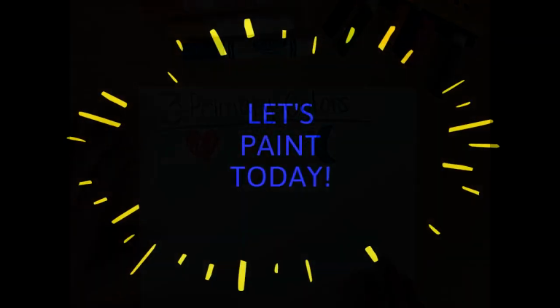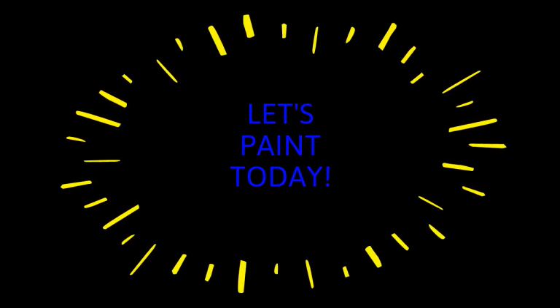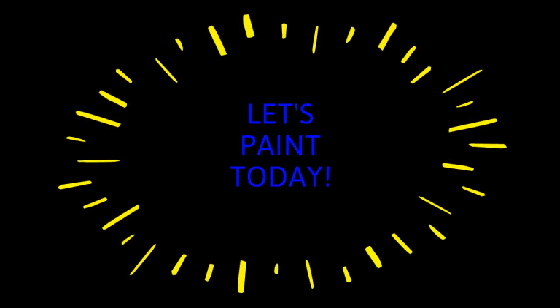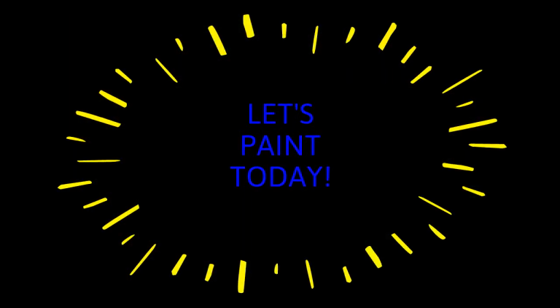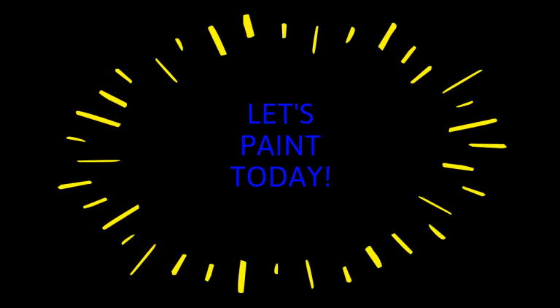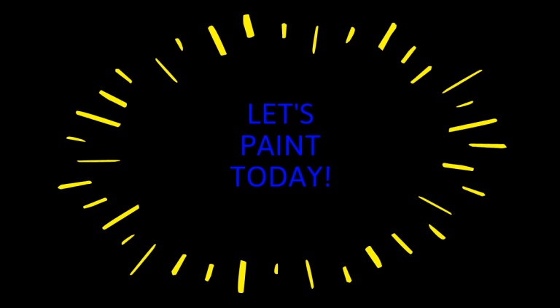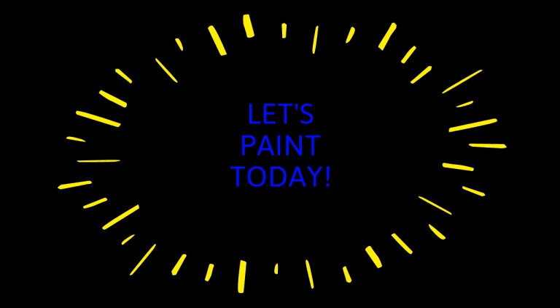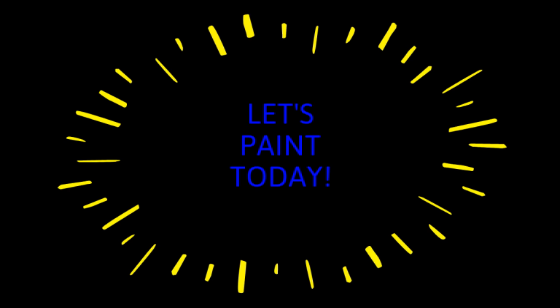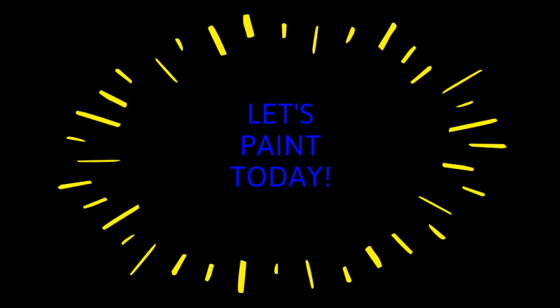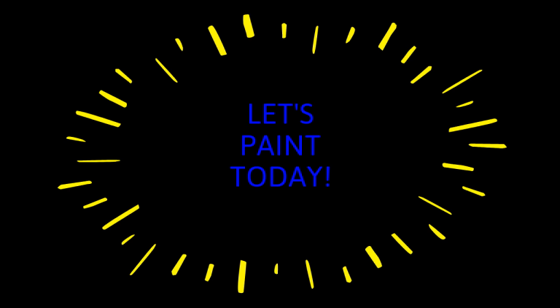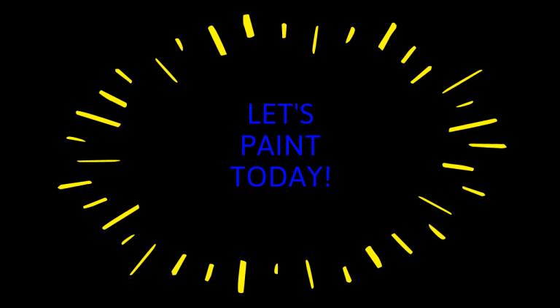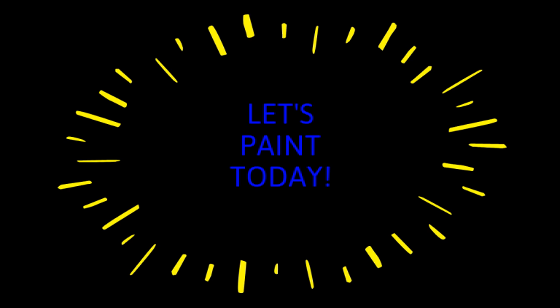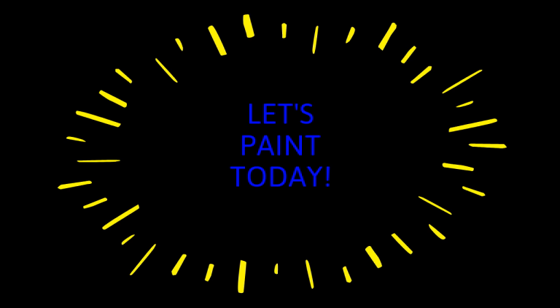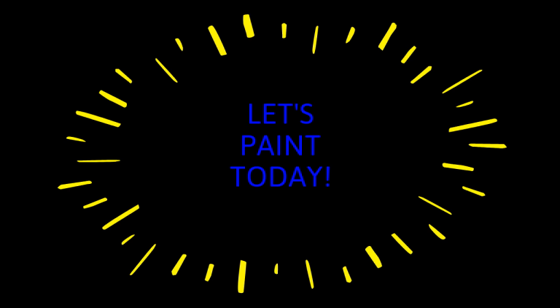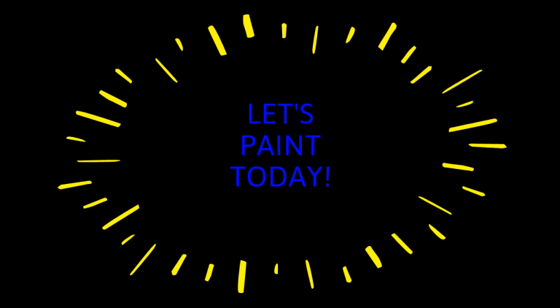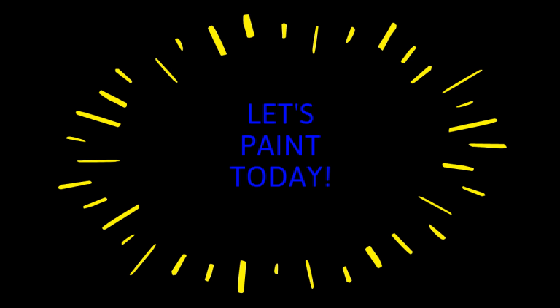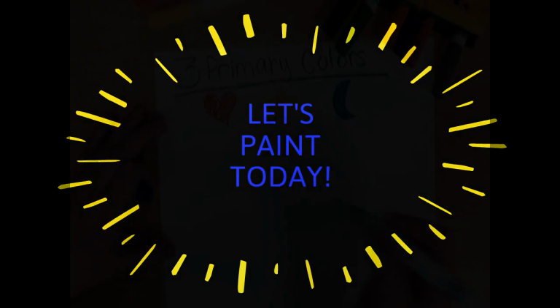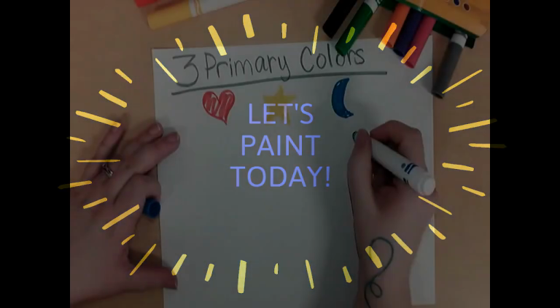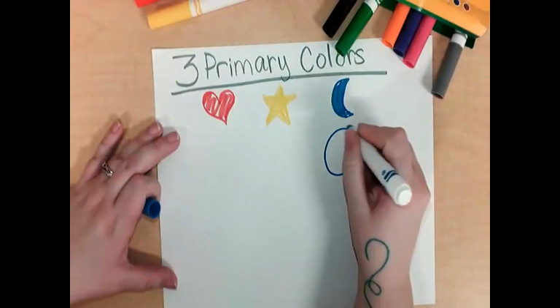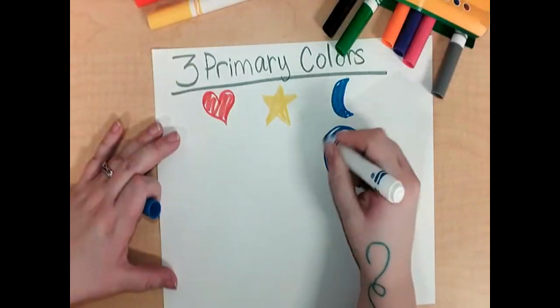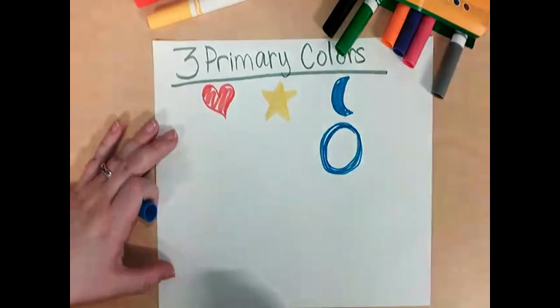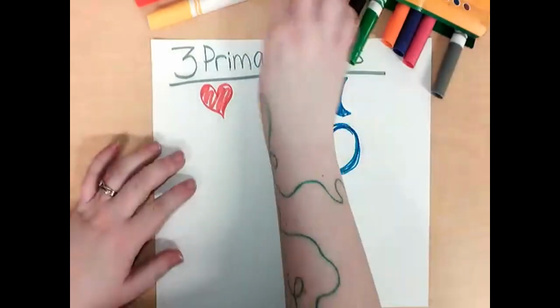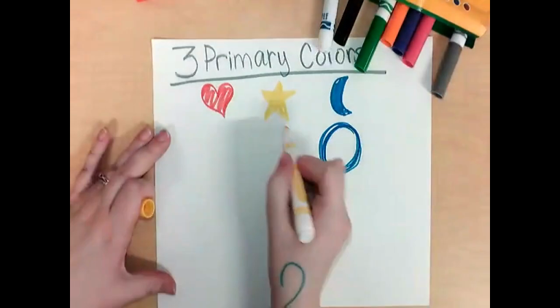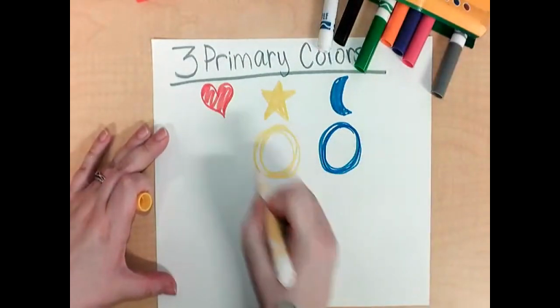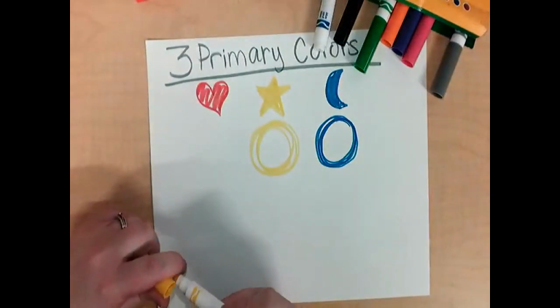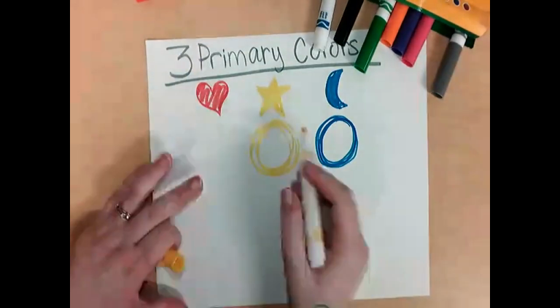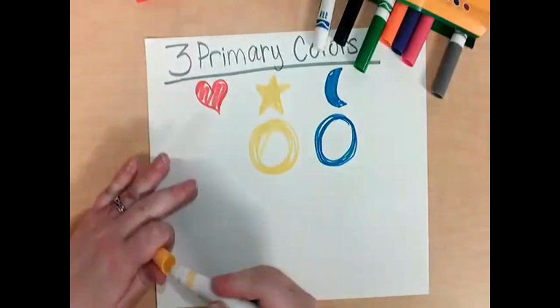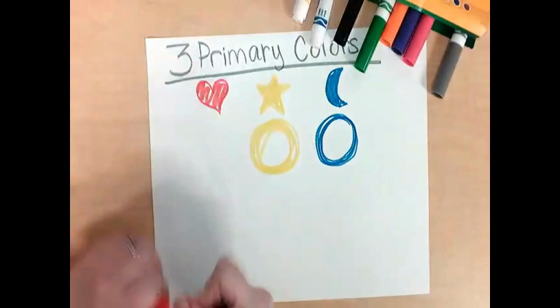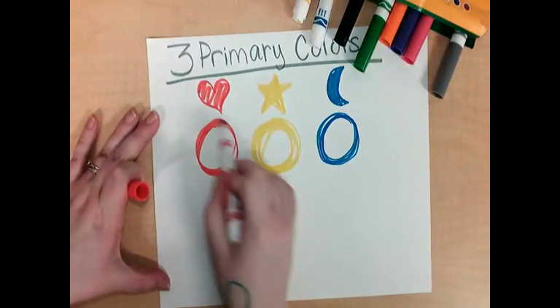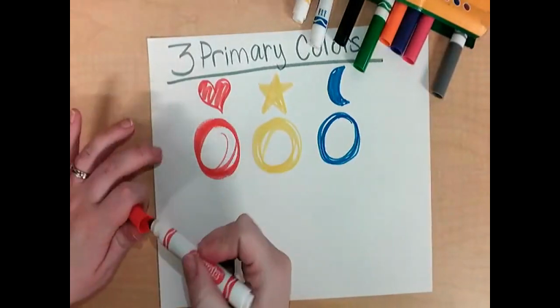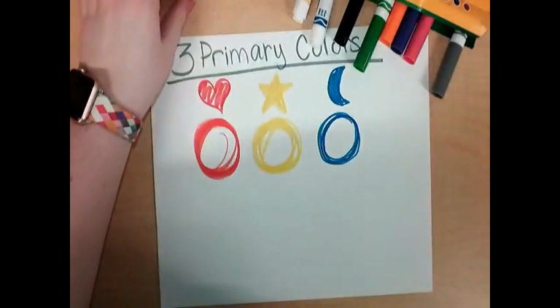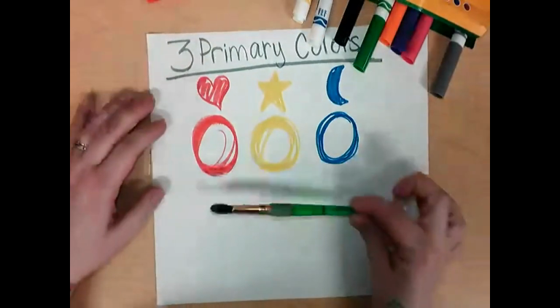I thought today that we should paint and use the primary colors. All you need is your markers, a paintbrush, and some water. I'm making circles of color so that I can show you how to paint.